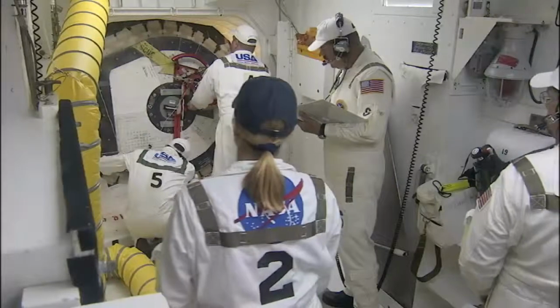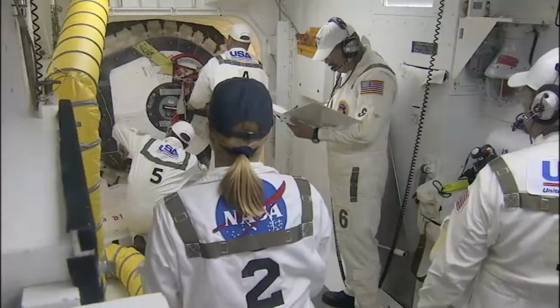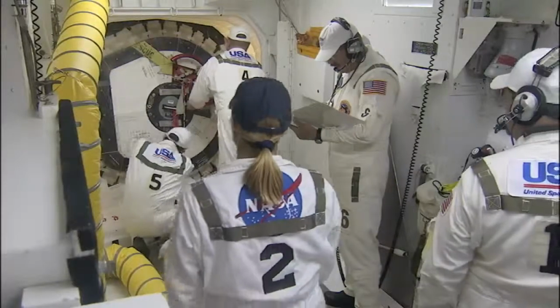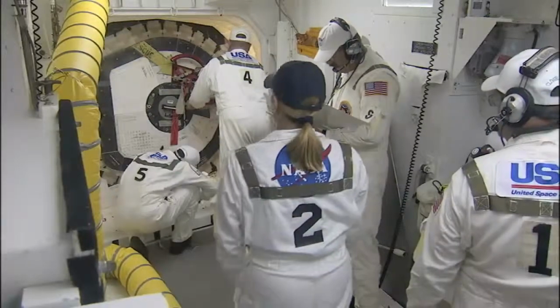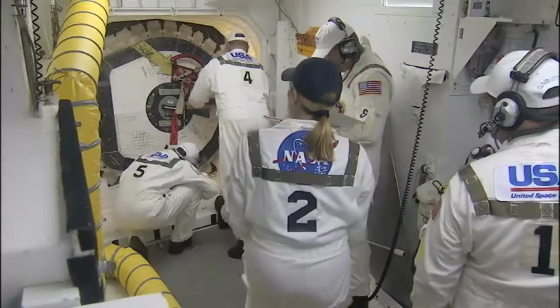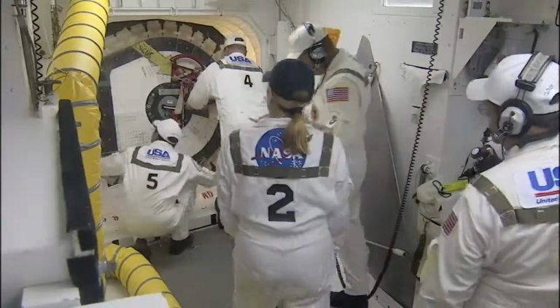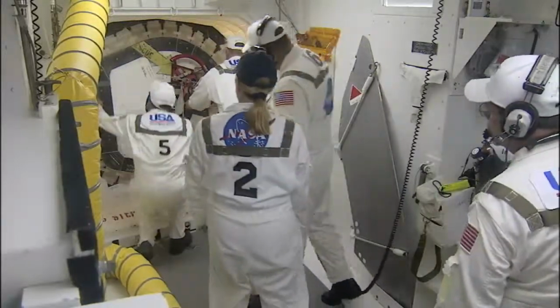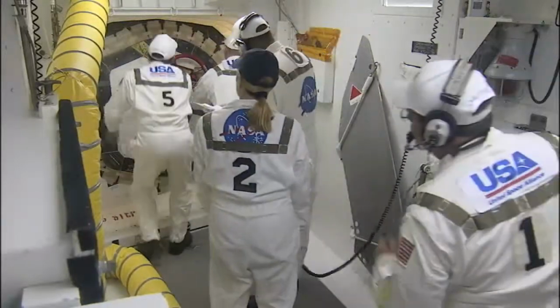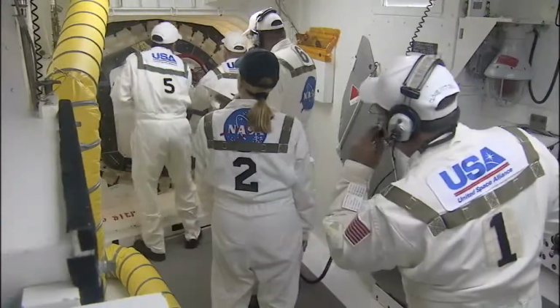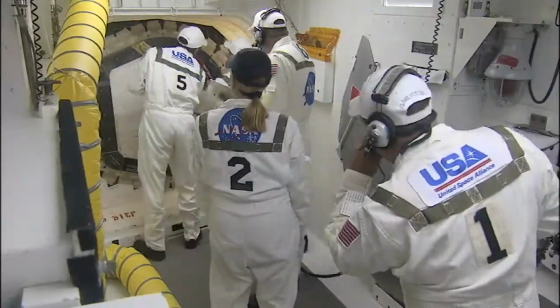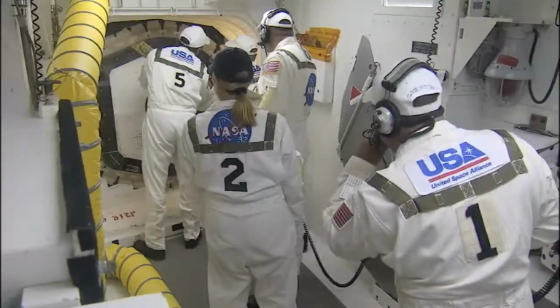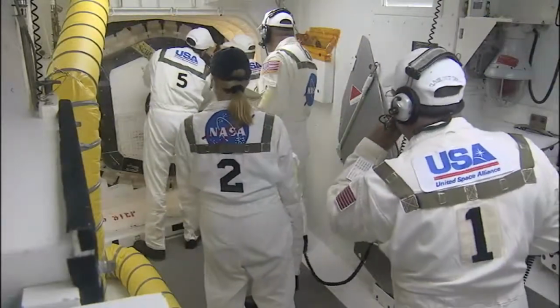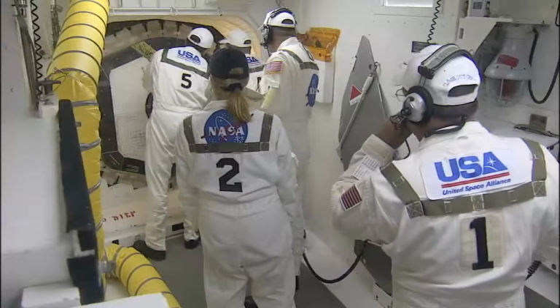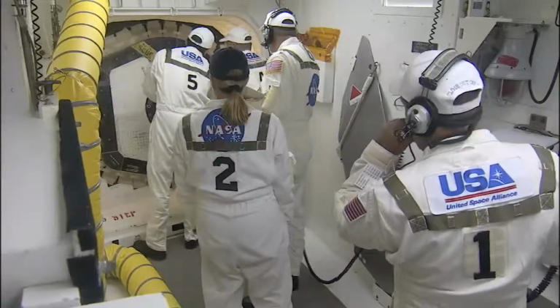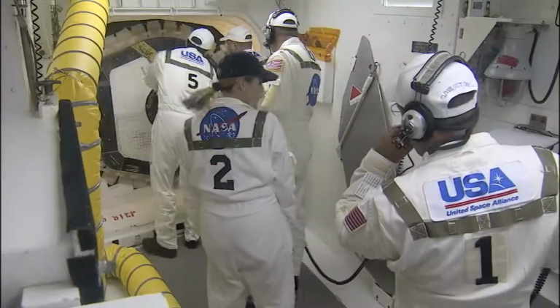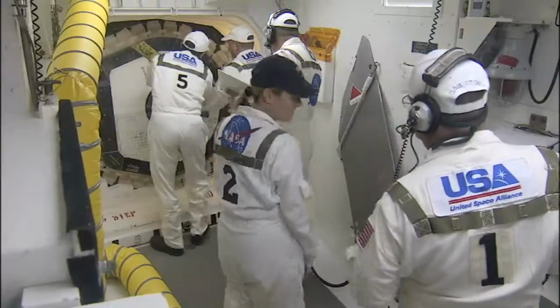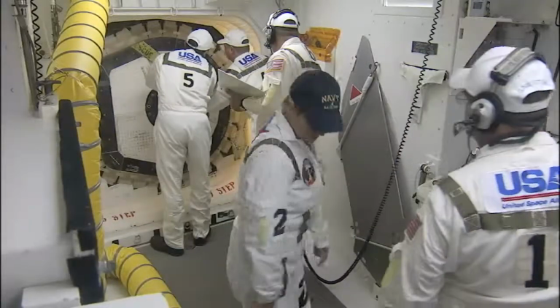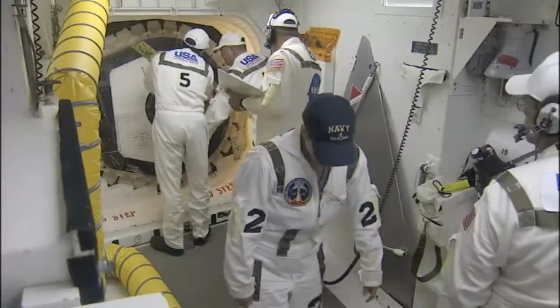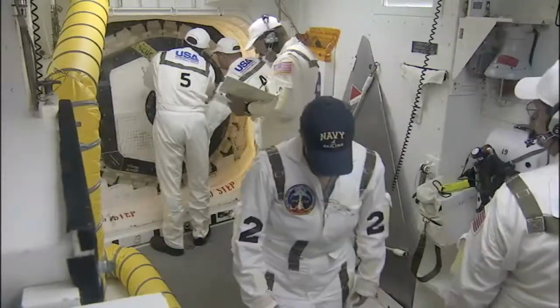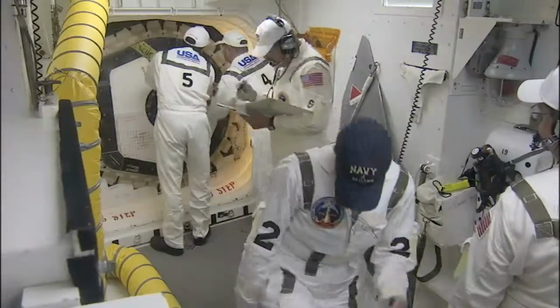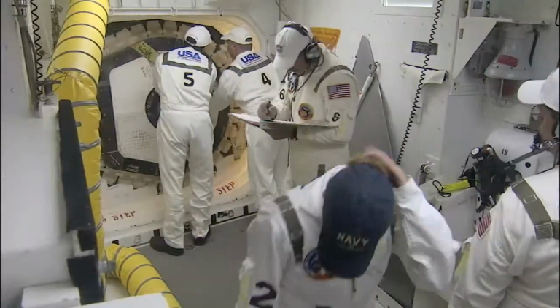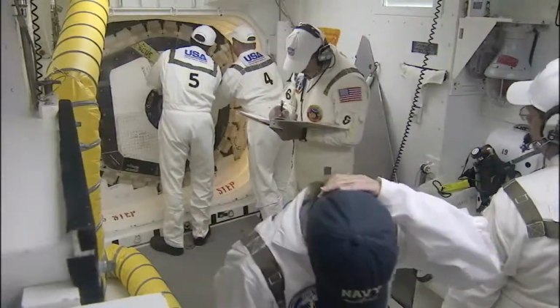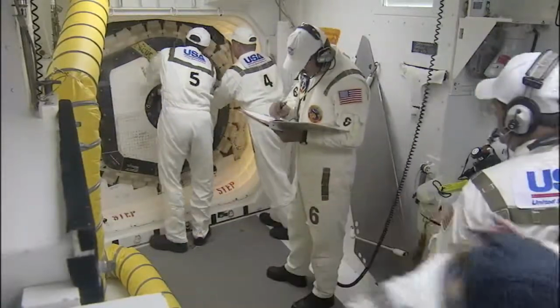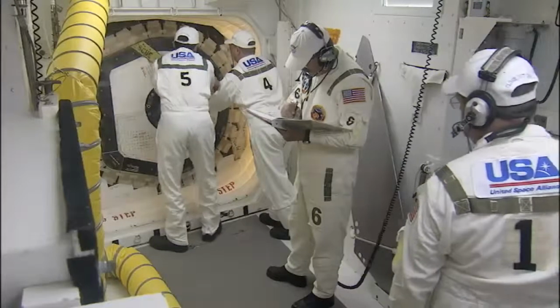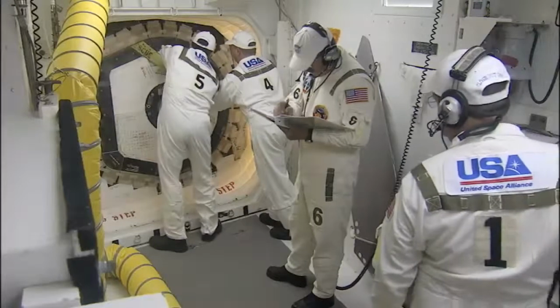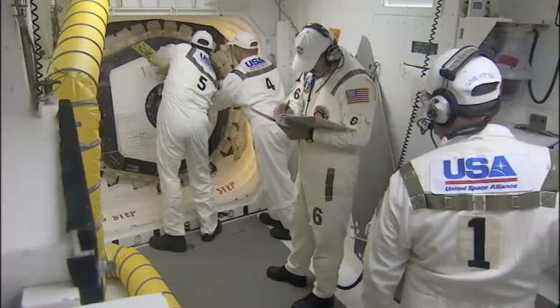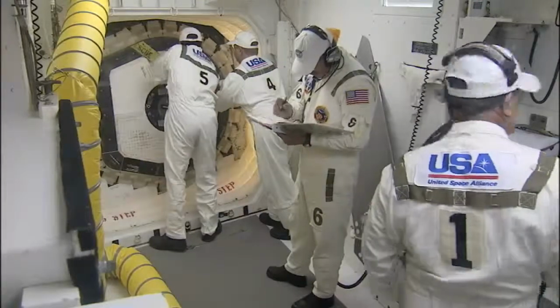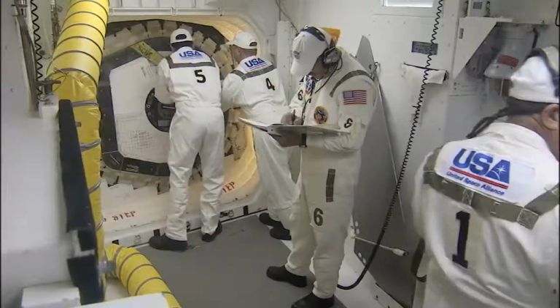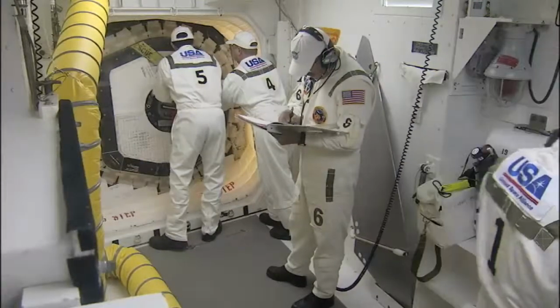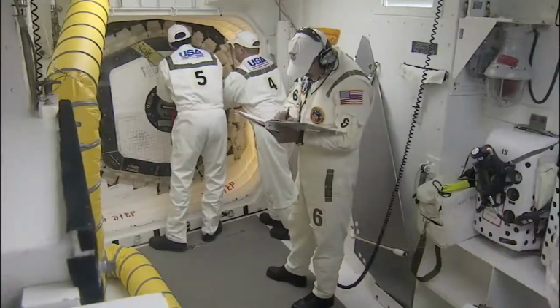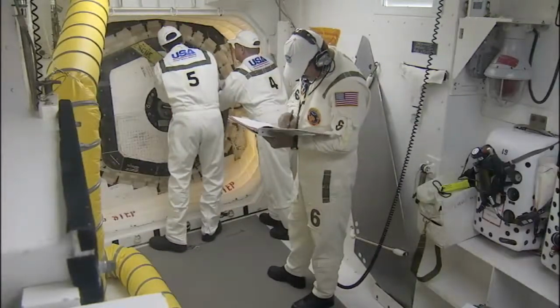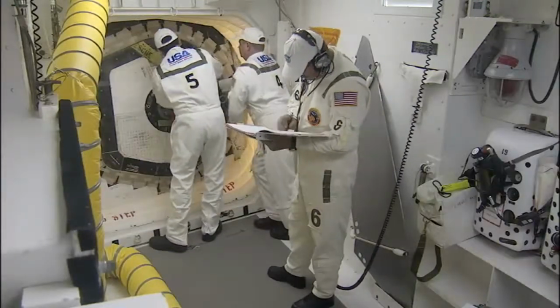There are no major technical issues that are being worked. The external tank looks clean according to the final inspection team. Weather is go. And it looks like our hatch is closed.